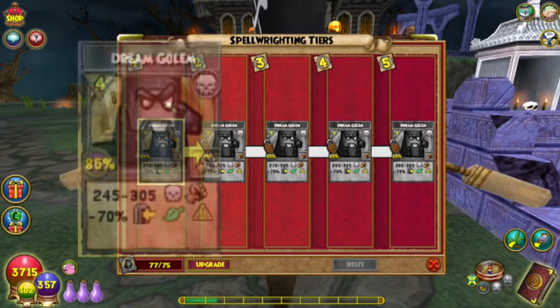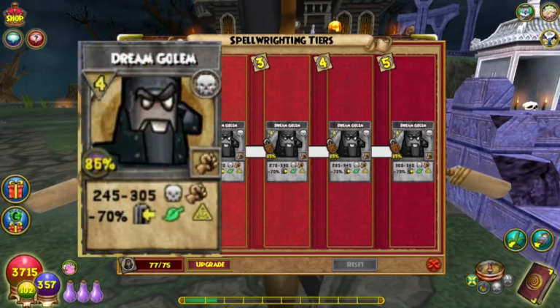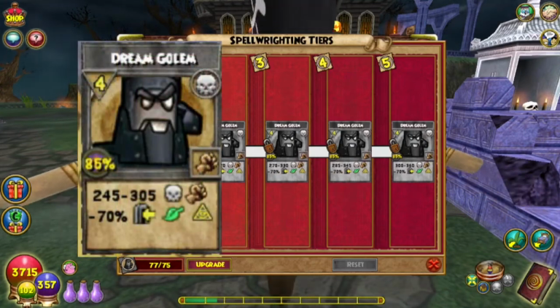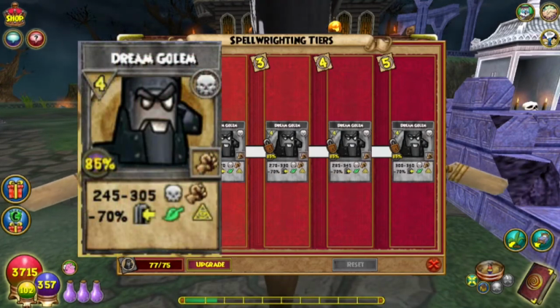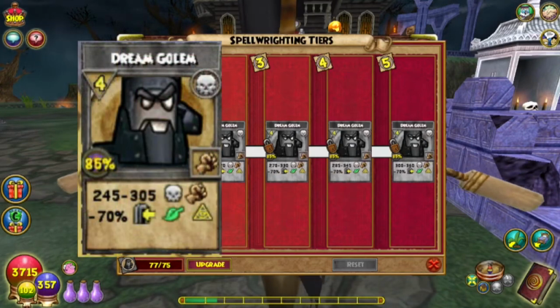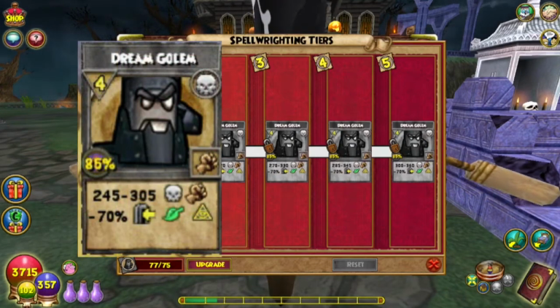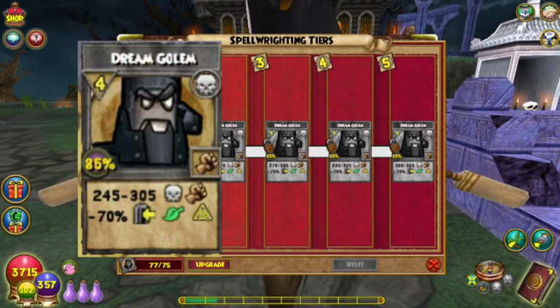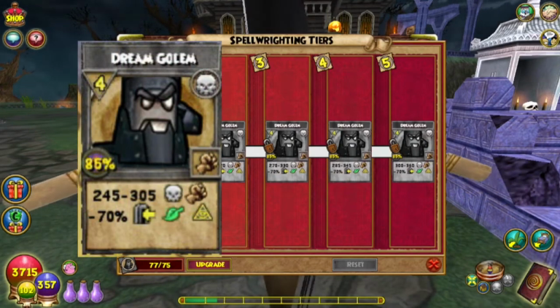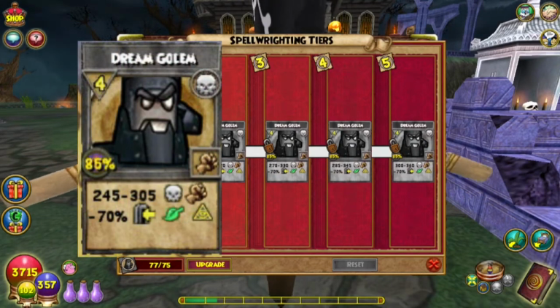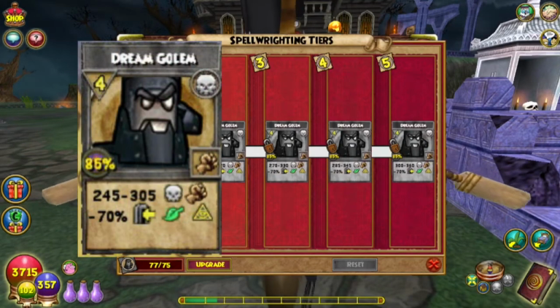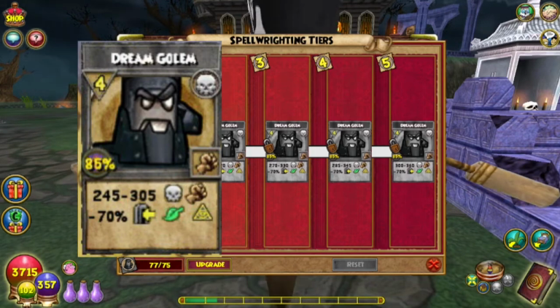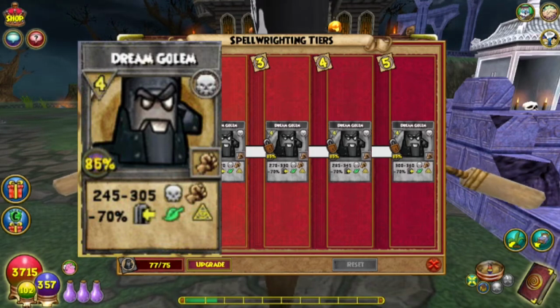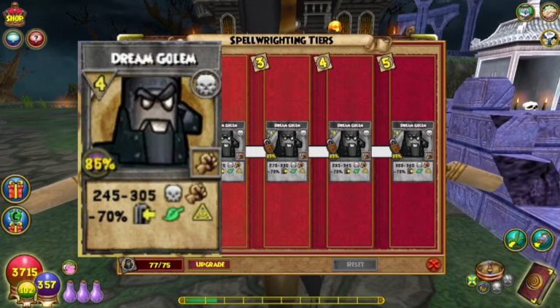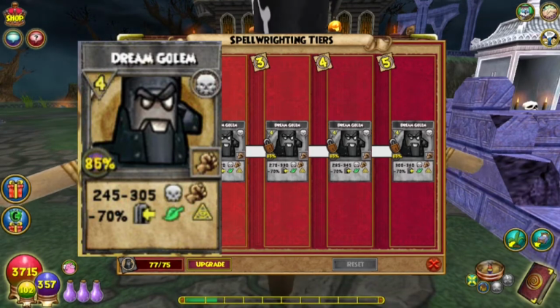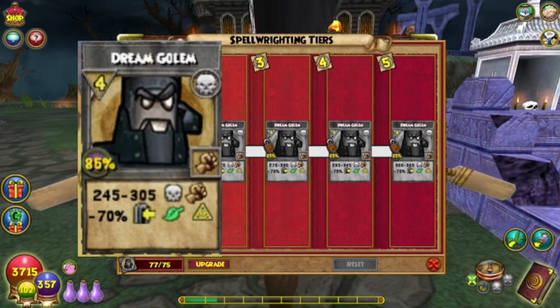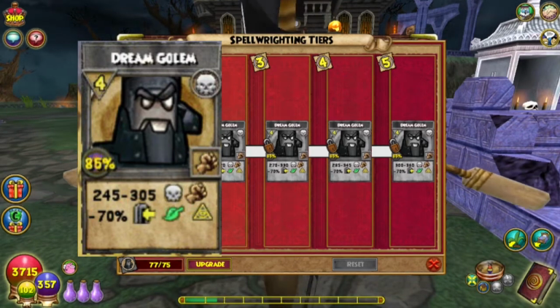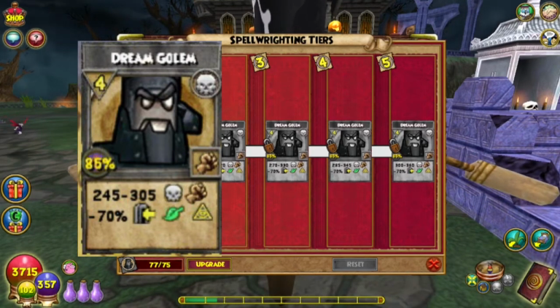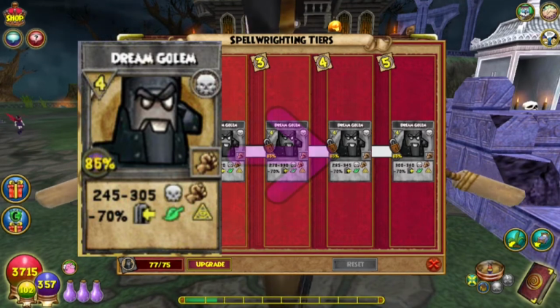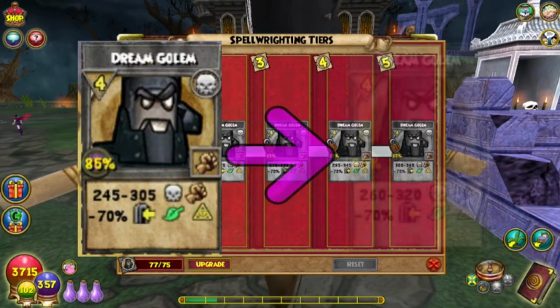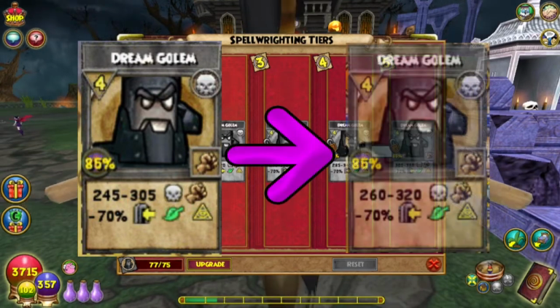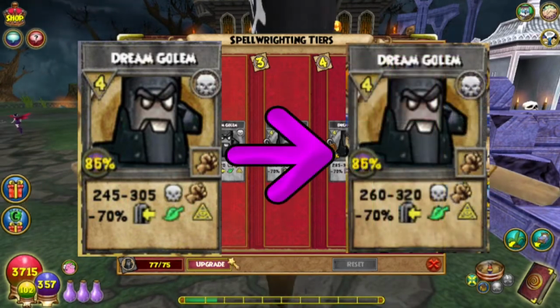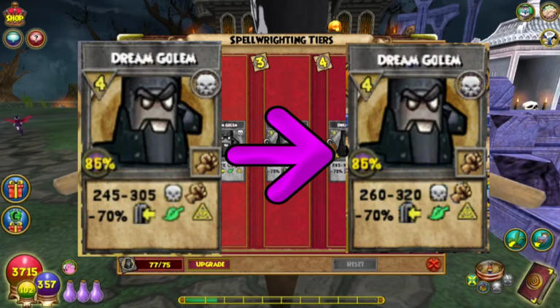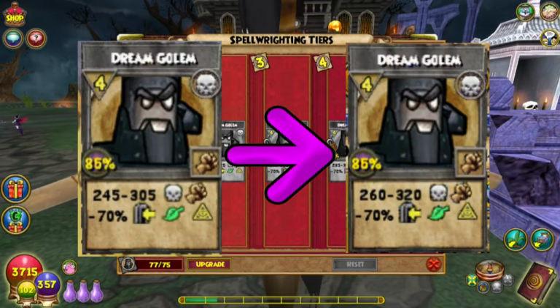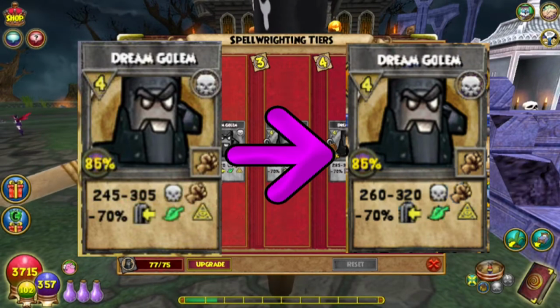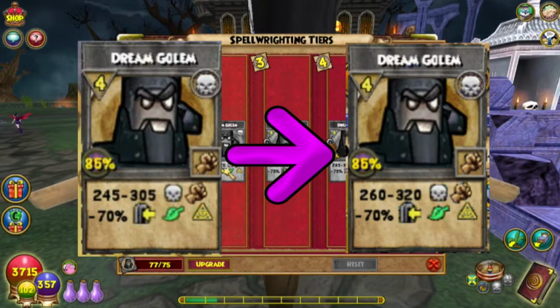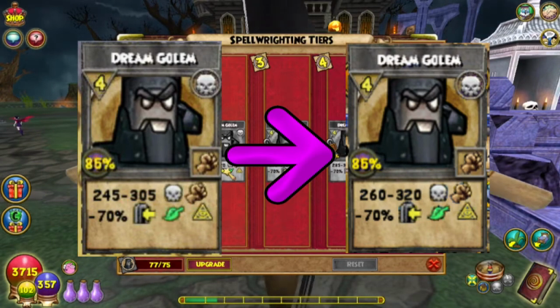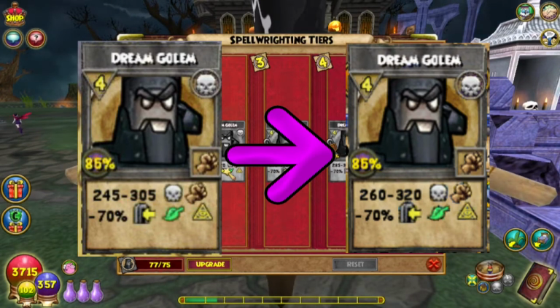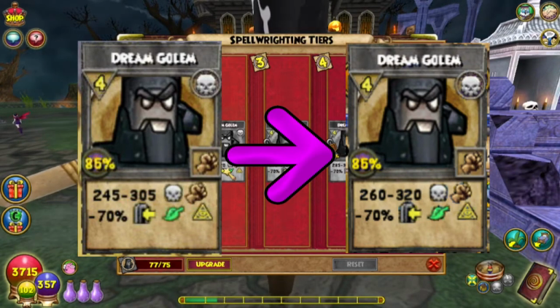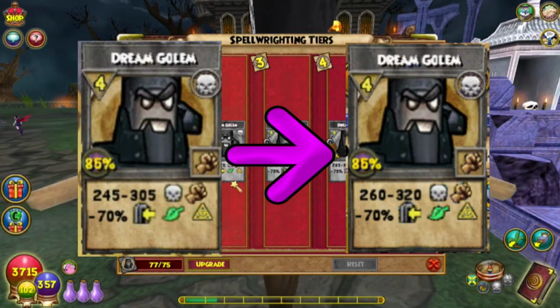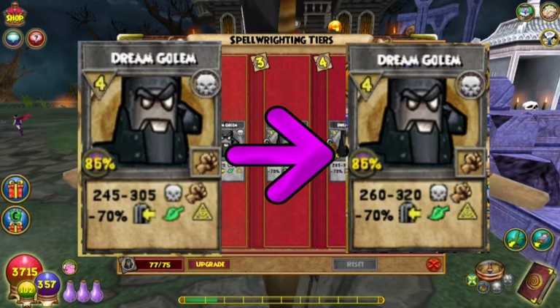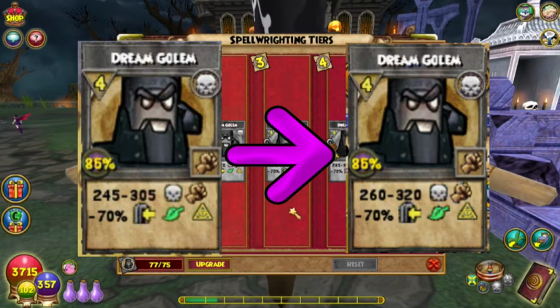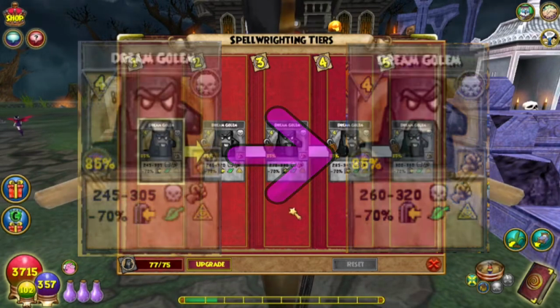Currently Dream Golem does 245 to 305 damage plus gives you a negative 70% shield for life and myth. Upgrading it to tier 2 will take it to 260 to 320, giving that a bump of 15 on each end.